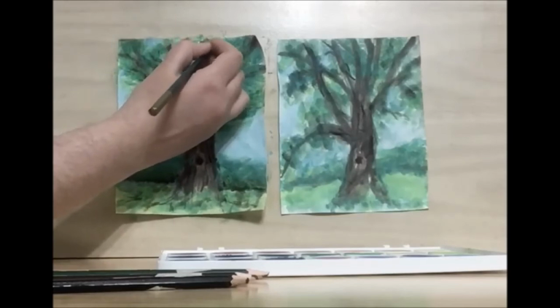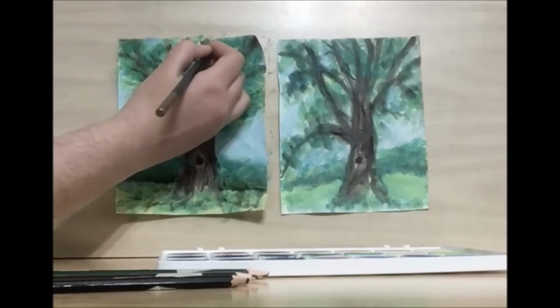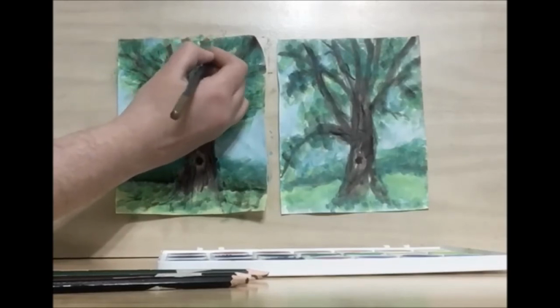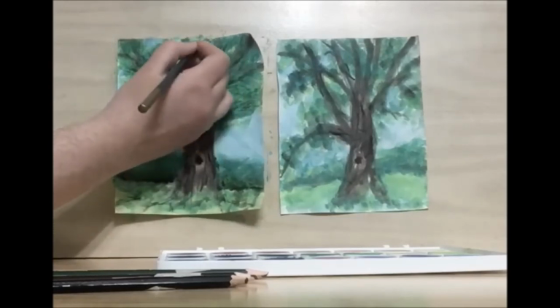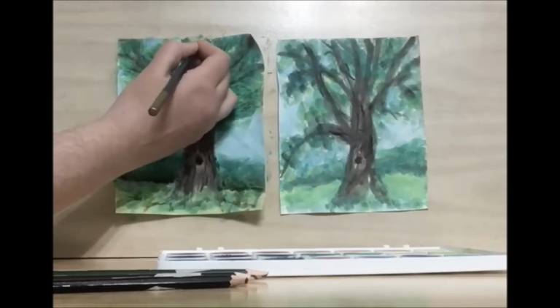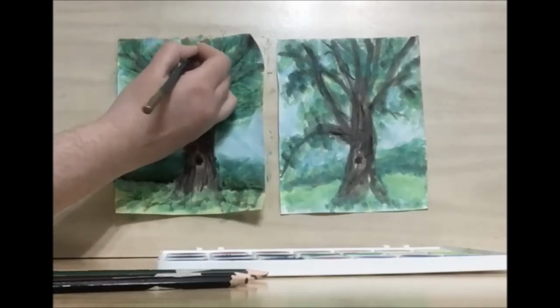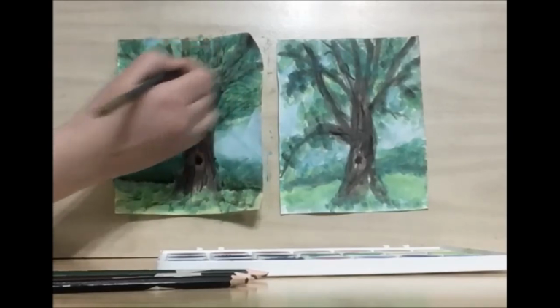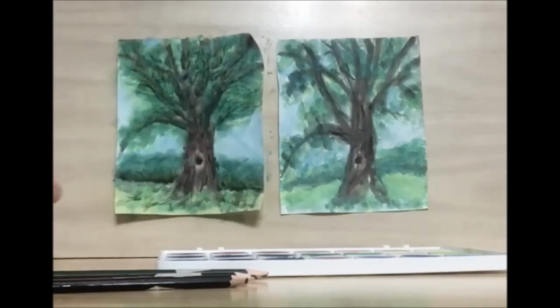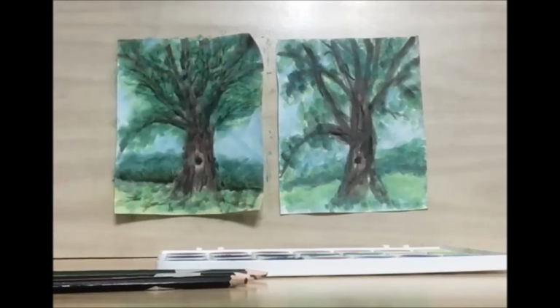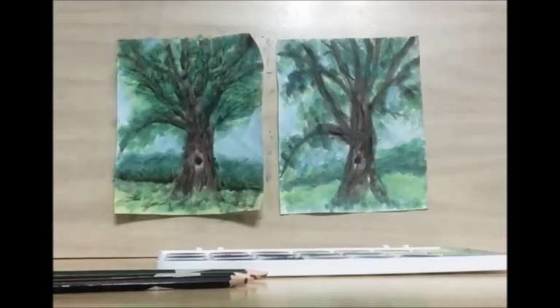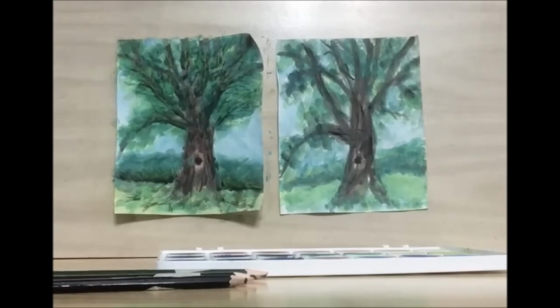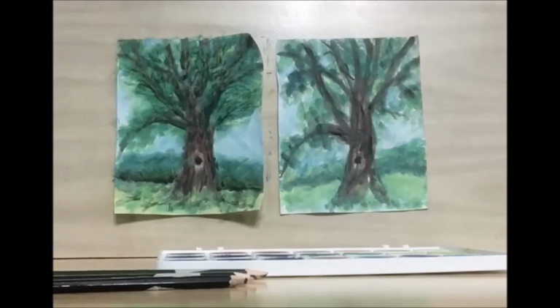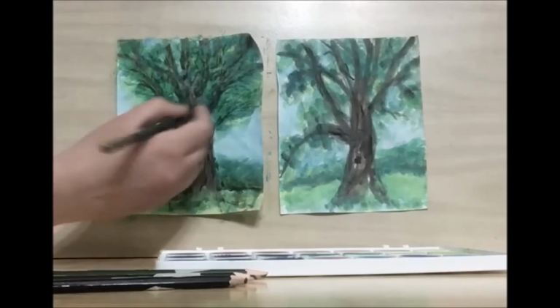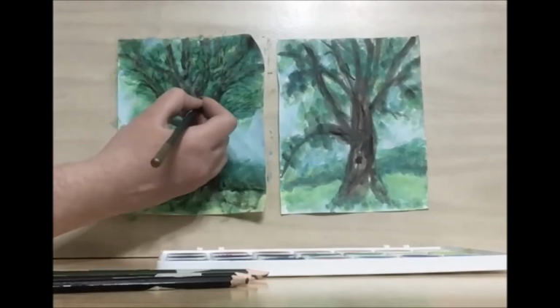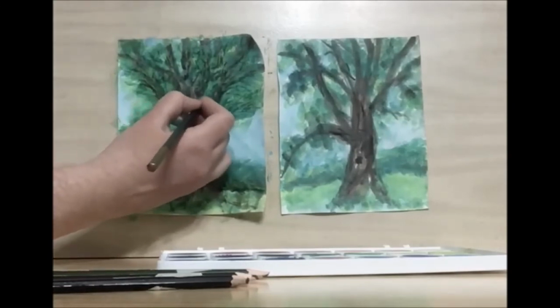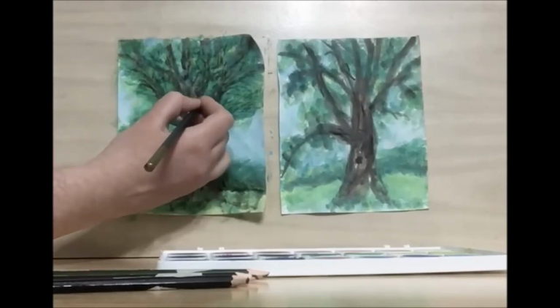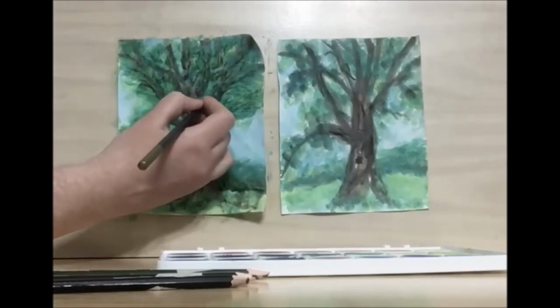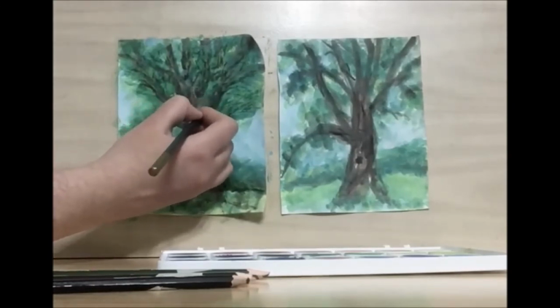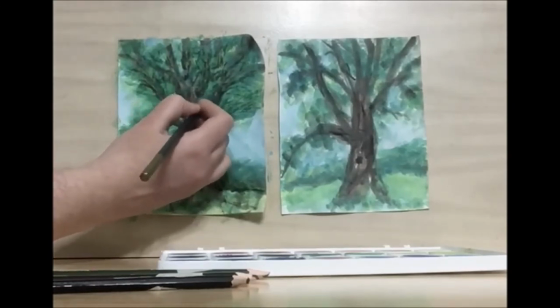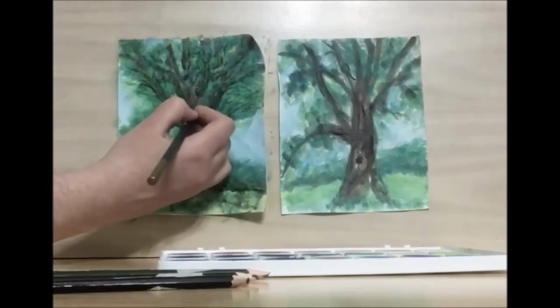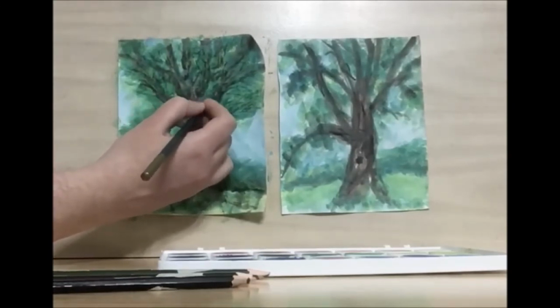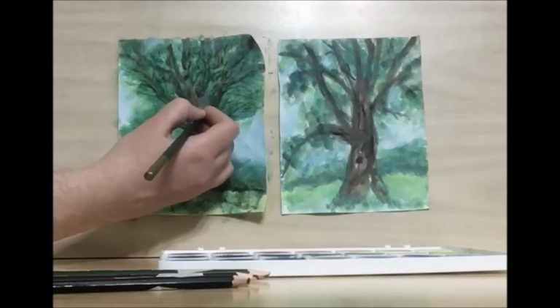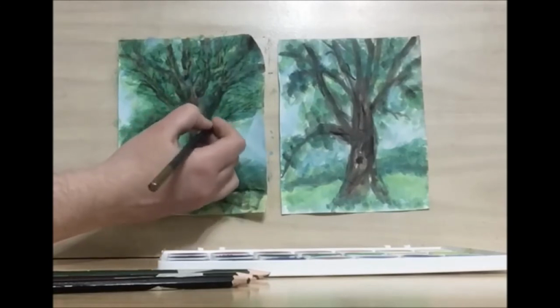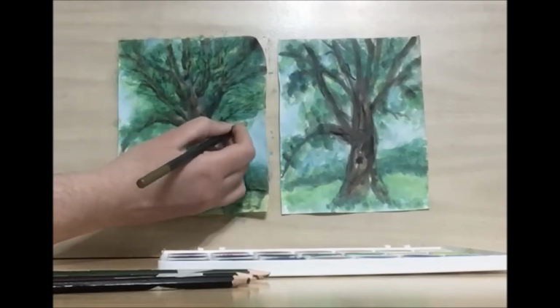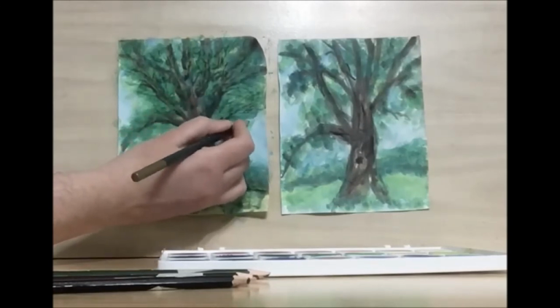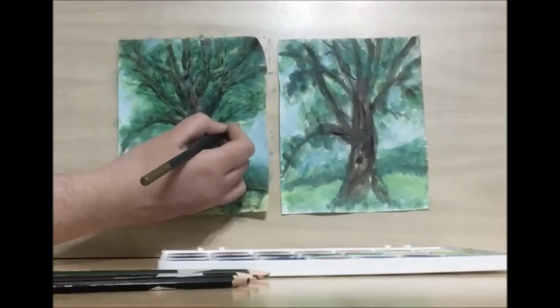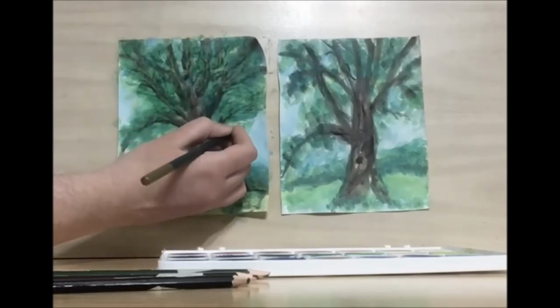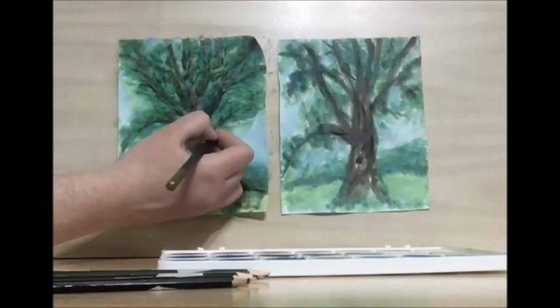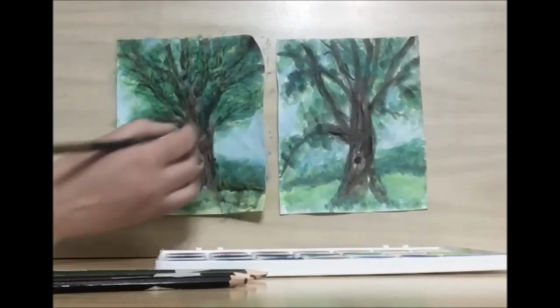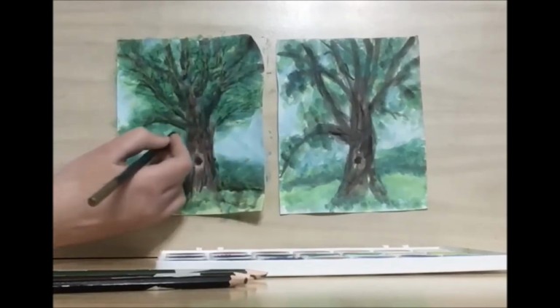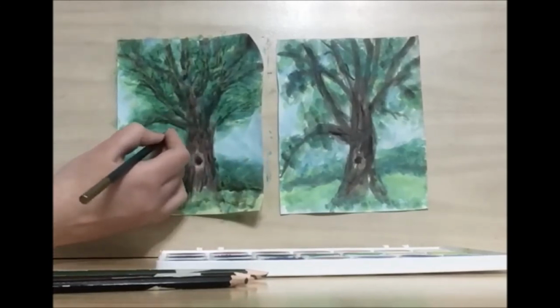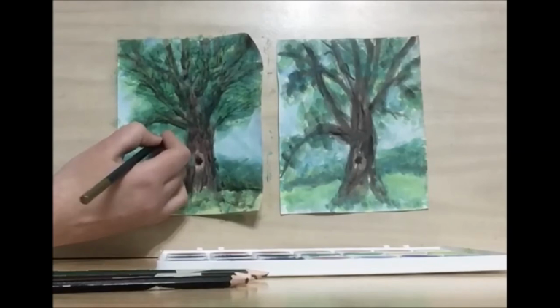It's important to know what season you're working with. Right now I'm working on a late spring, early summer tree.